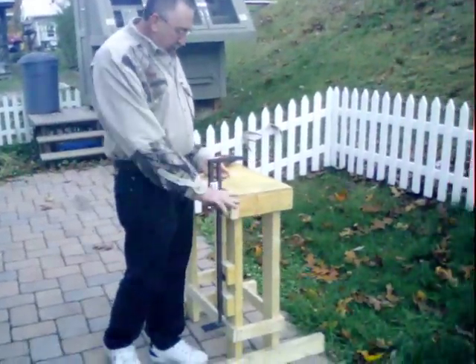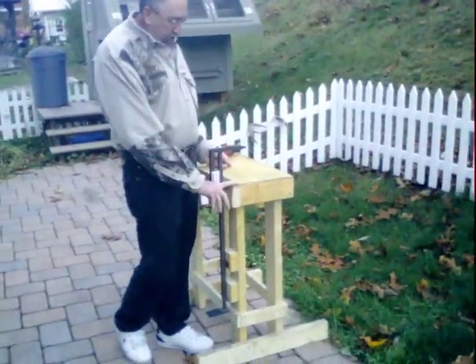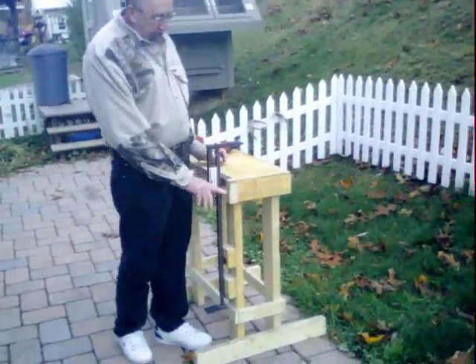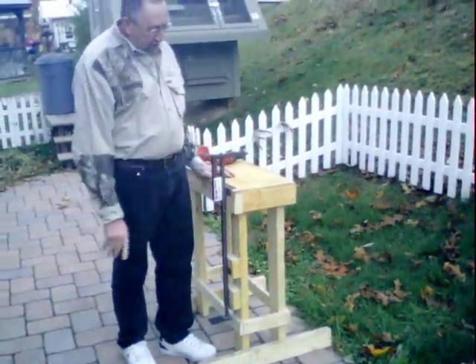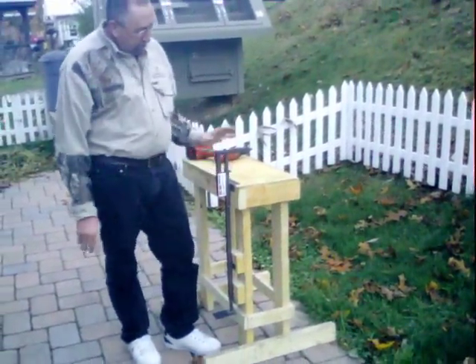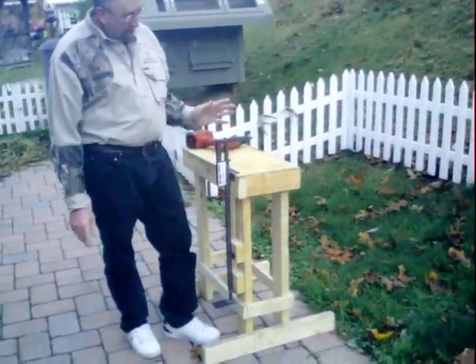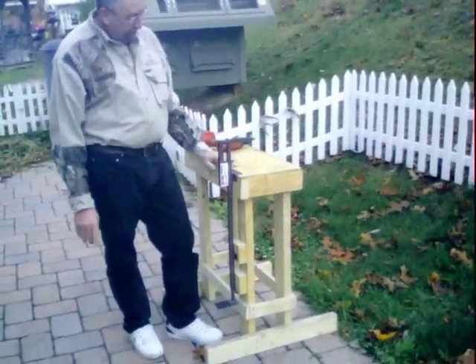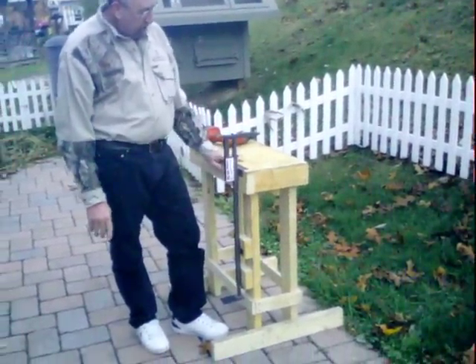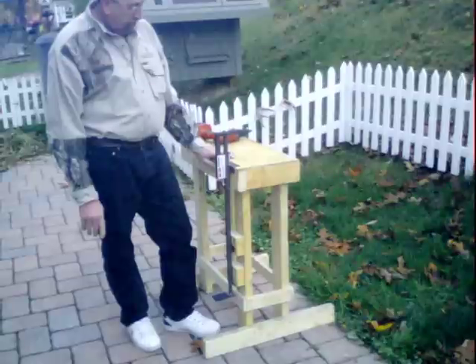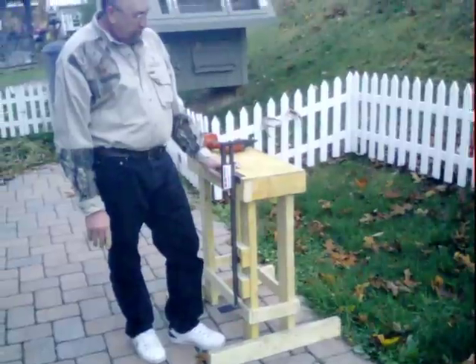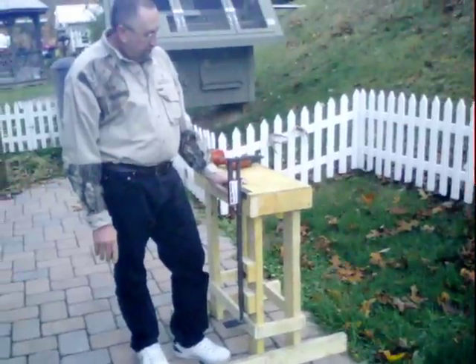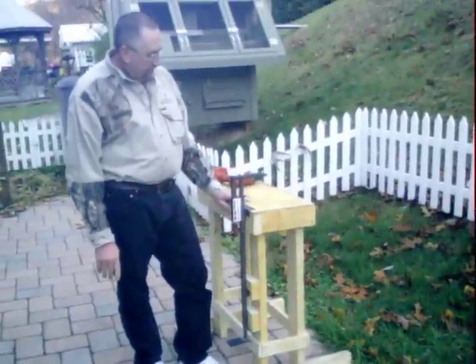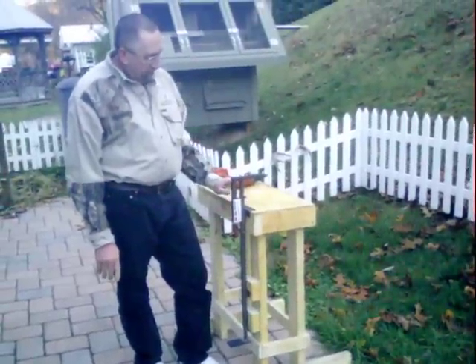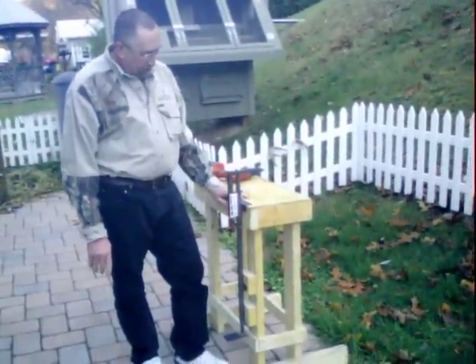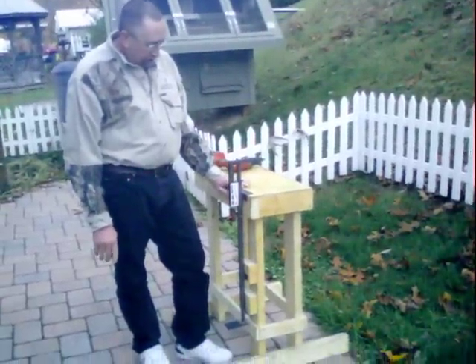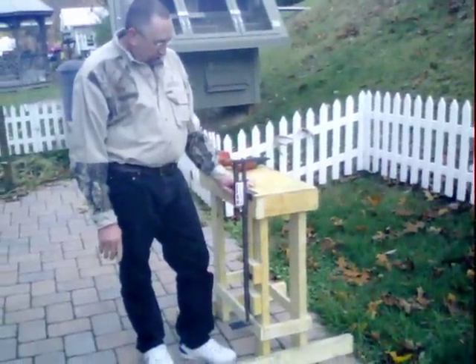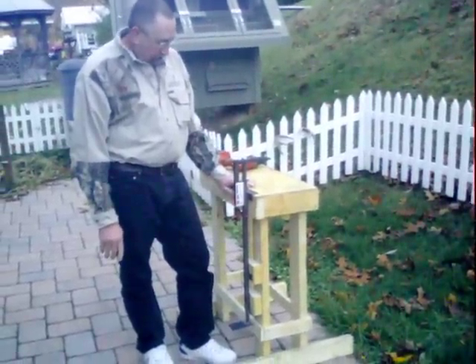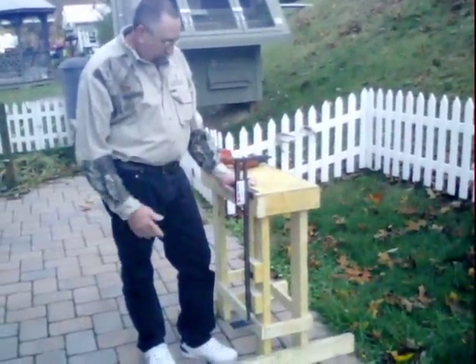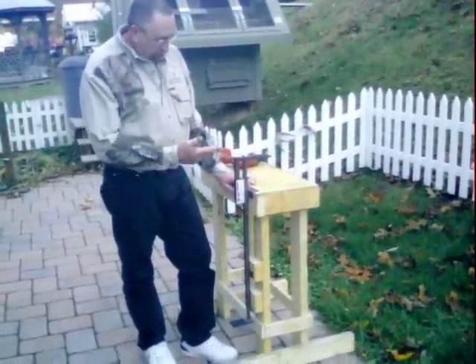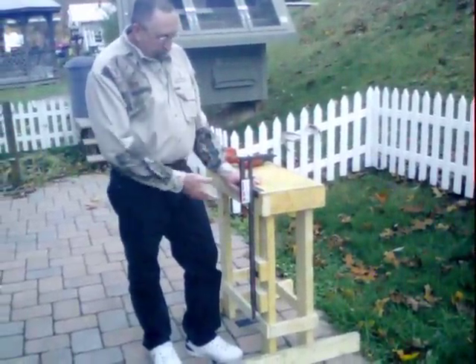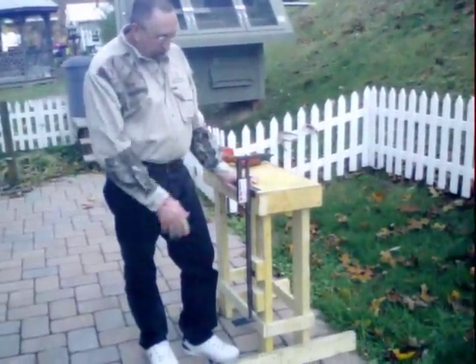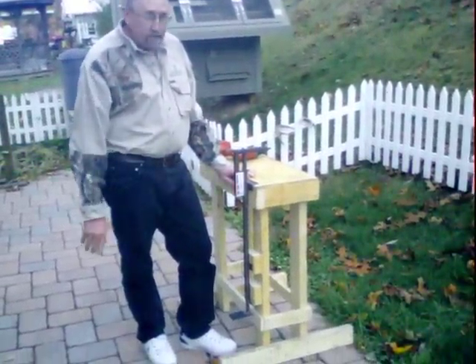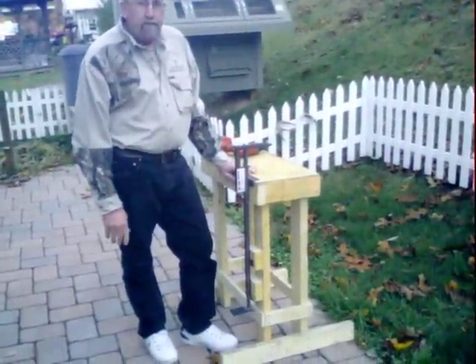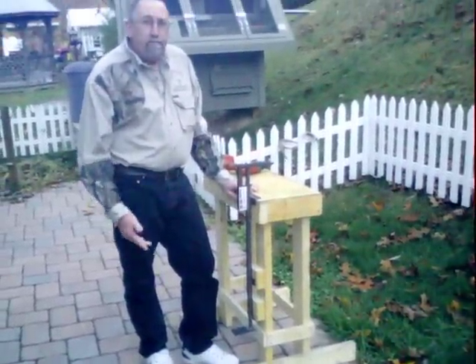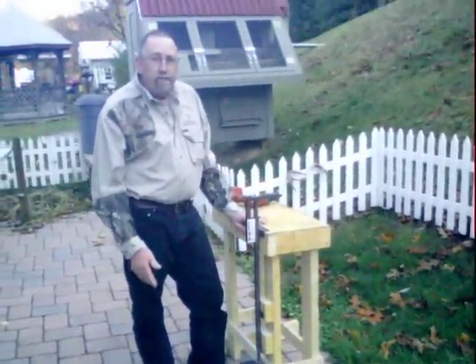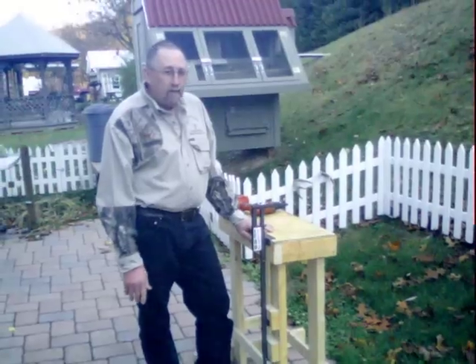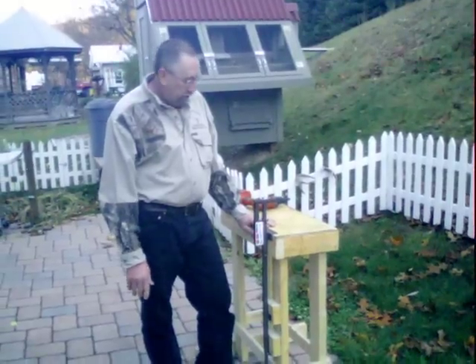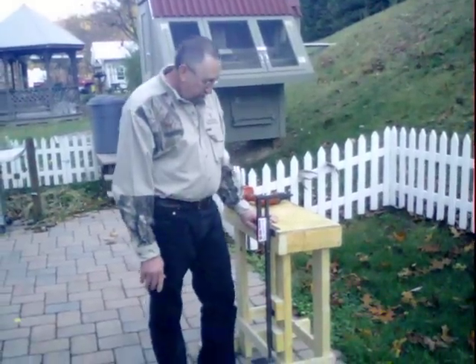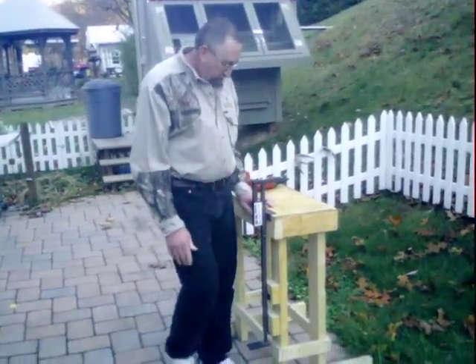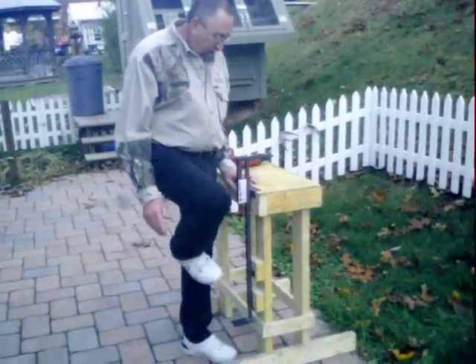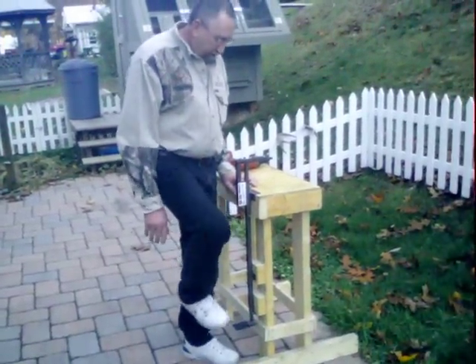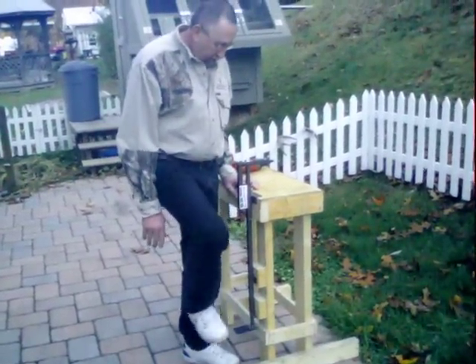This is 33 inches high. The one I have in my shop is 35 inches high. You can make it whatever height makes you comfortable so your legs are not lifting up too high.